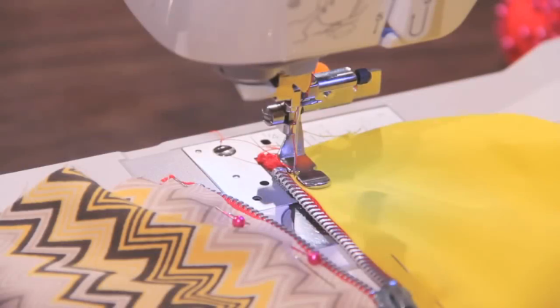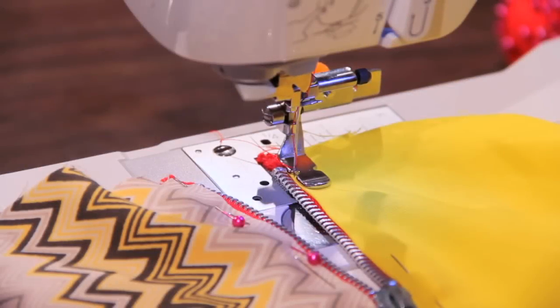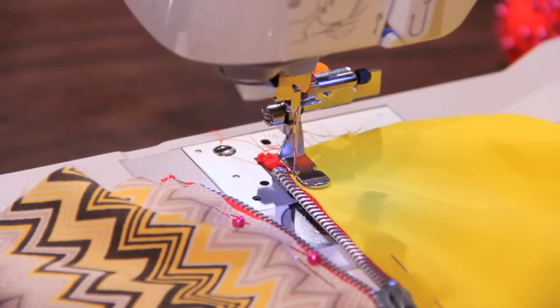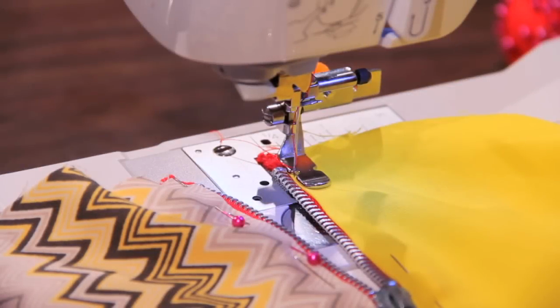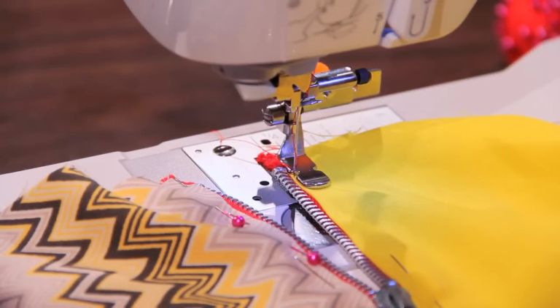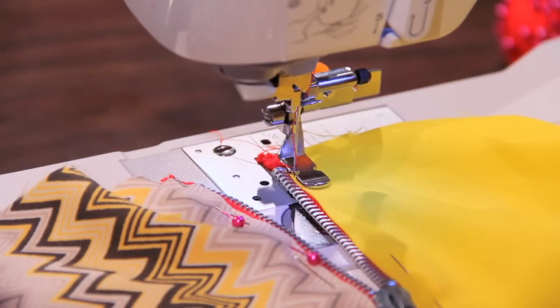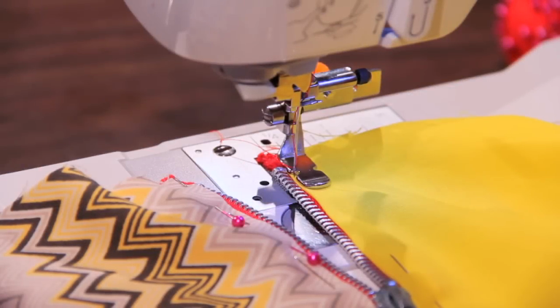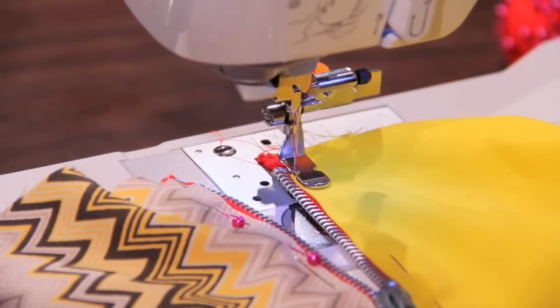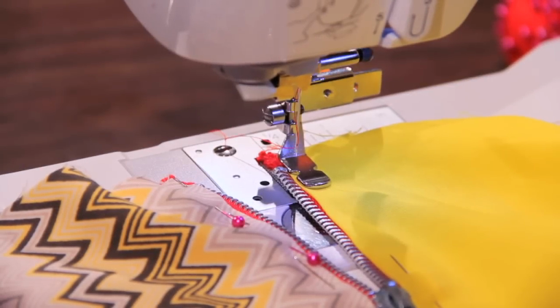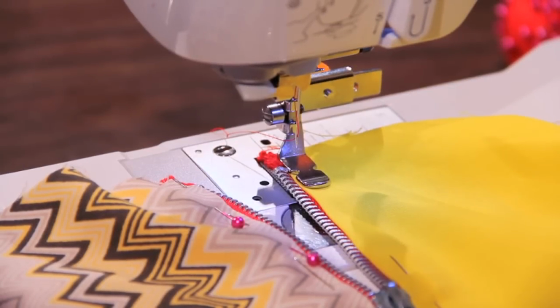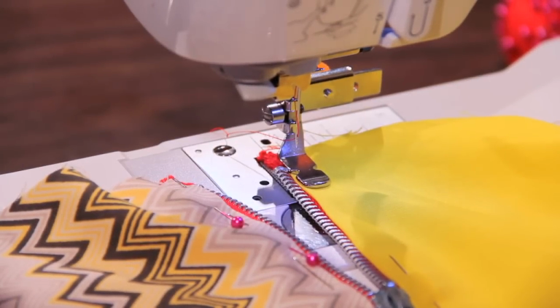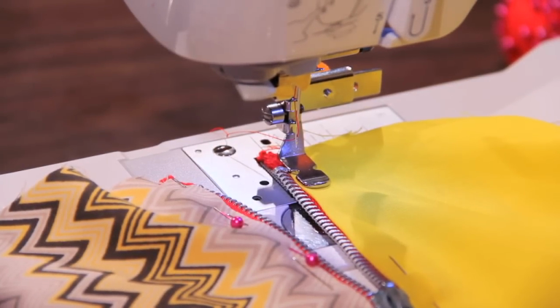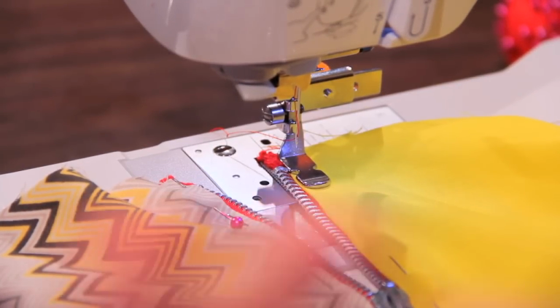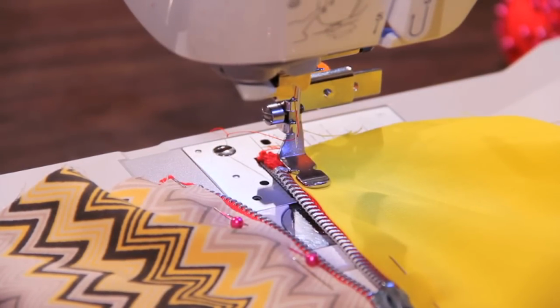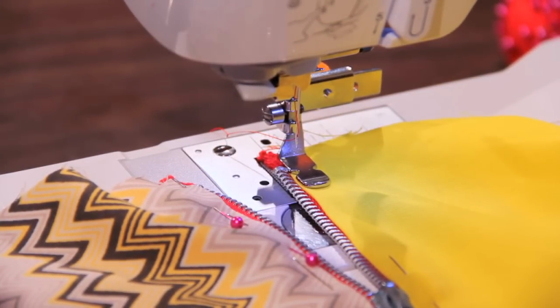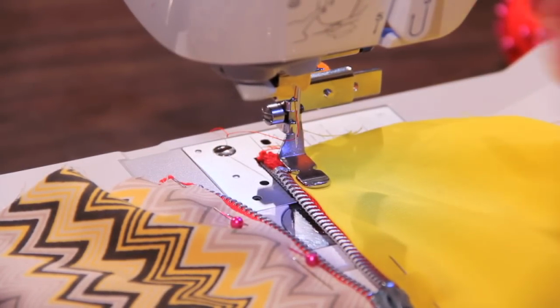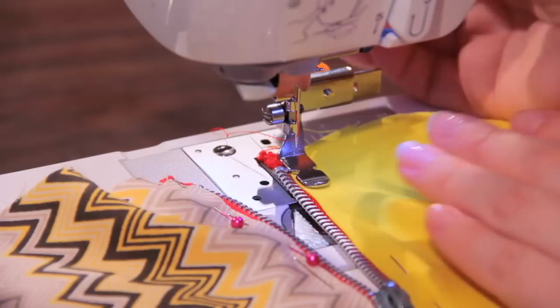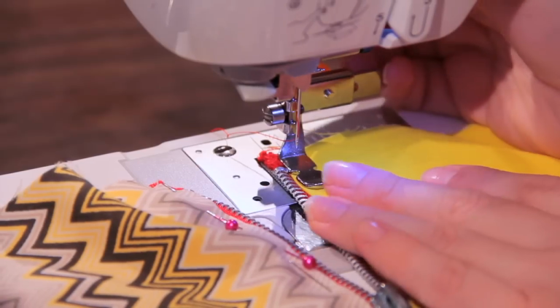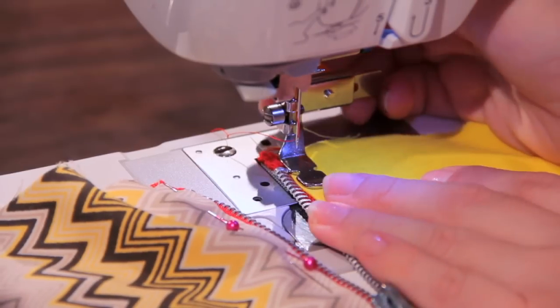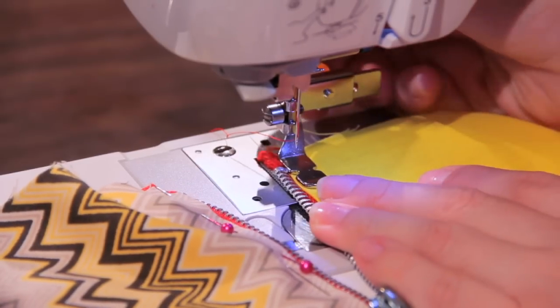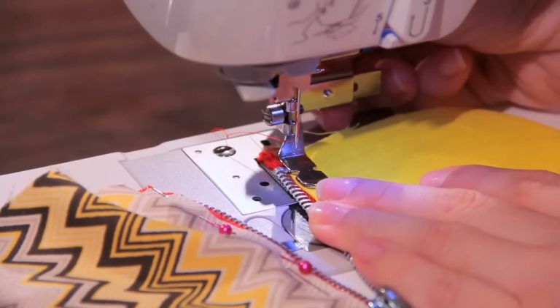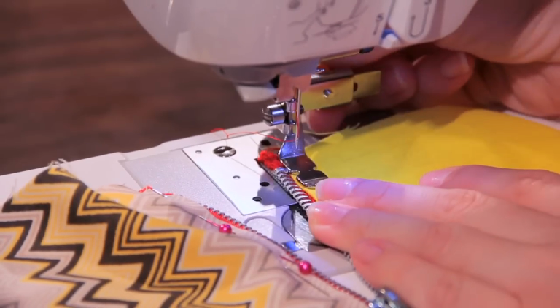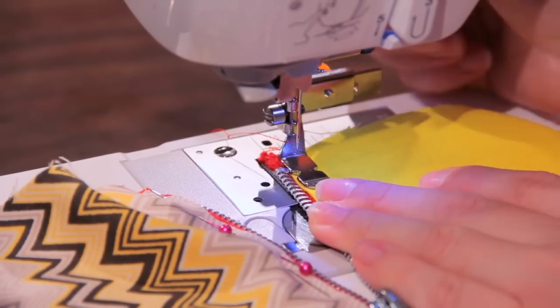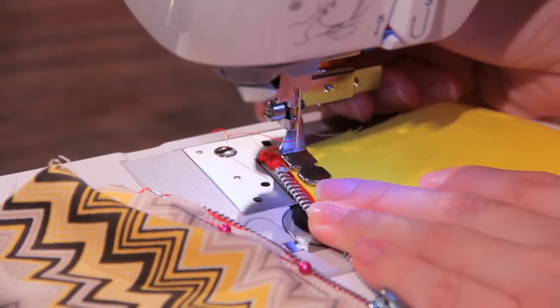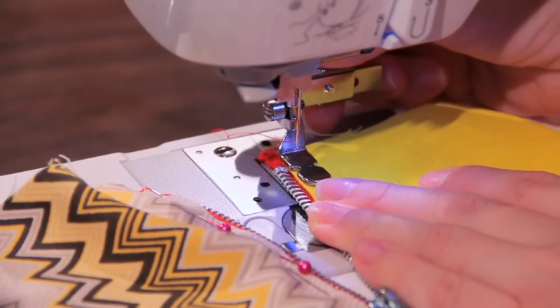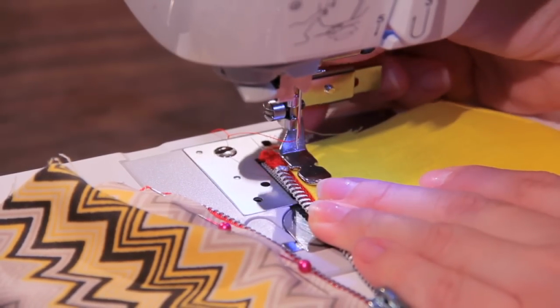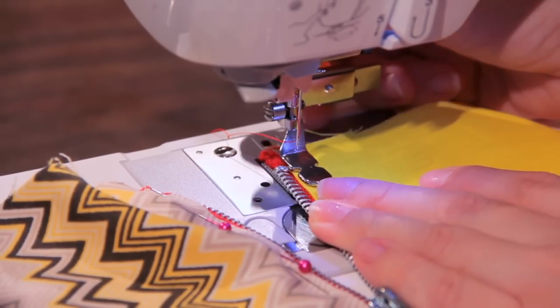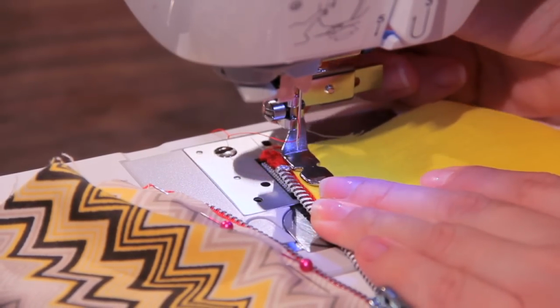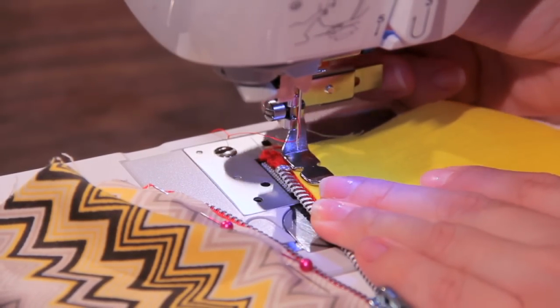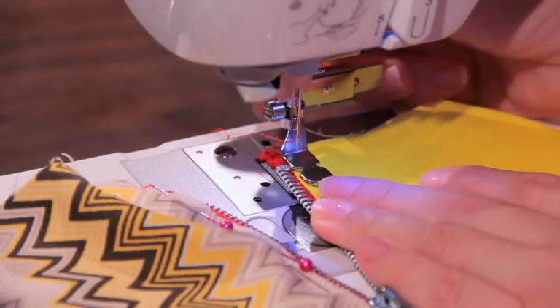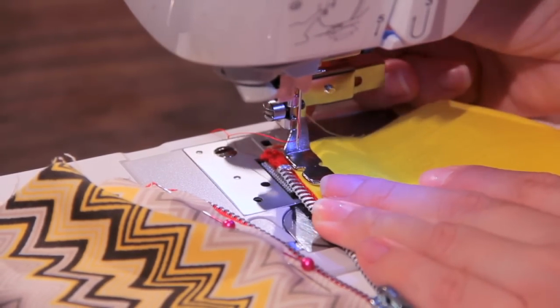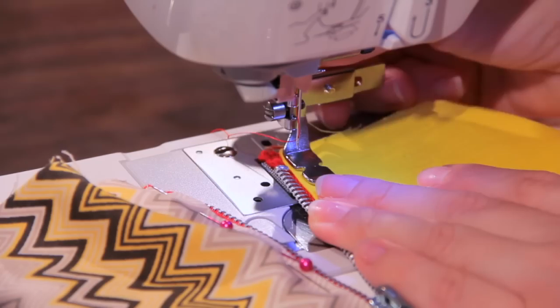Now that we have the foot installed, we can go ahead and look at how we can use this foot. This foot is really important if you only have one needle position, because it gives you the ability to really customize where your zipper is going to be and how the stitches line up.